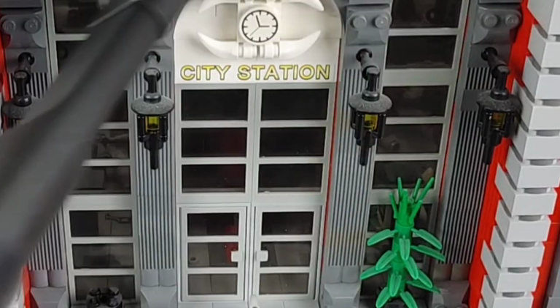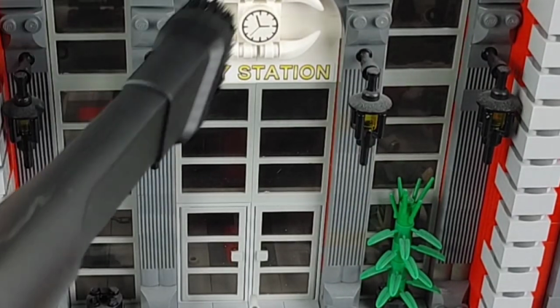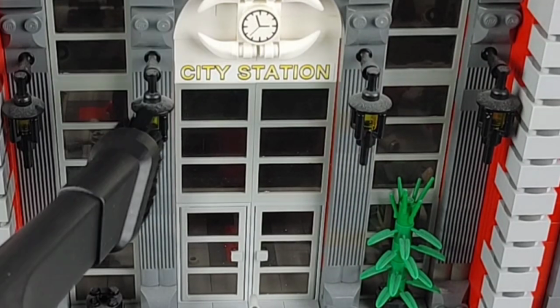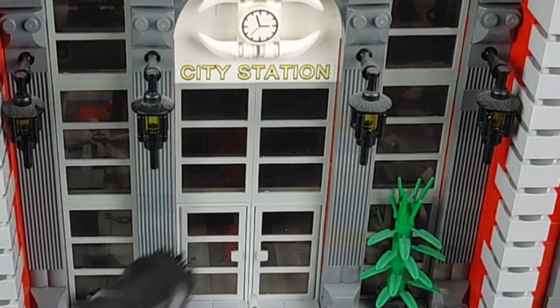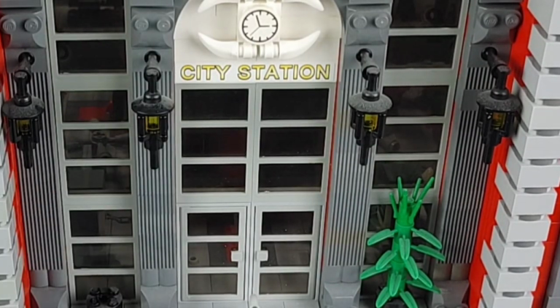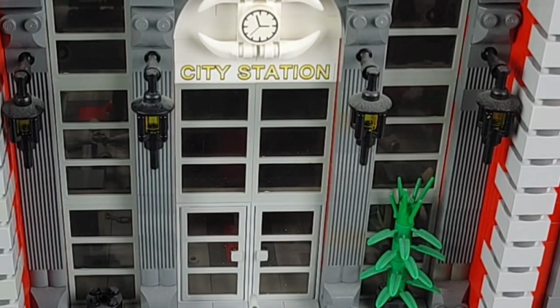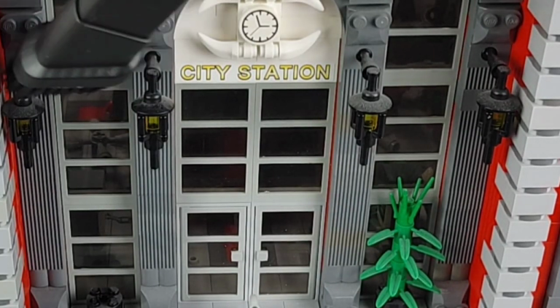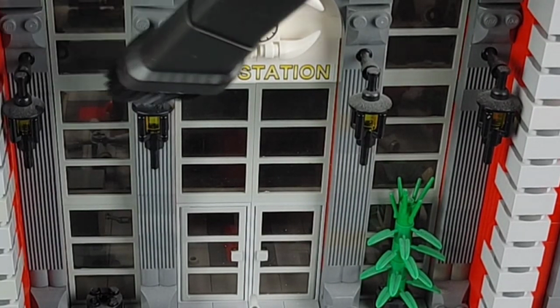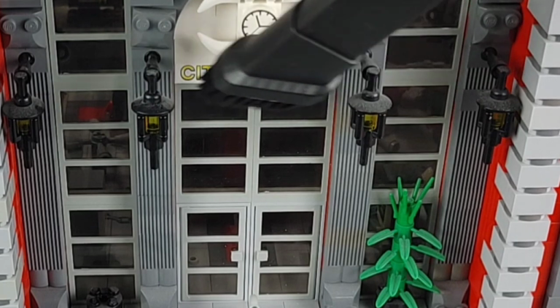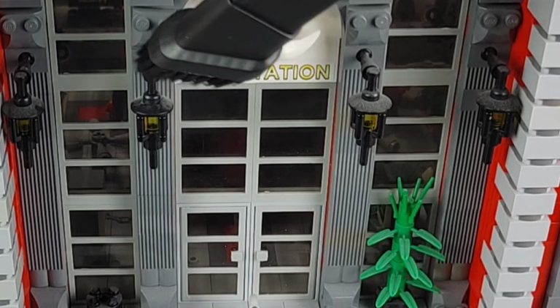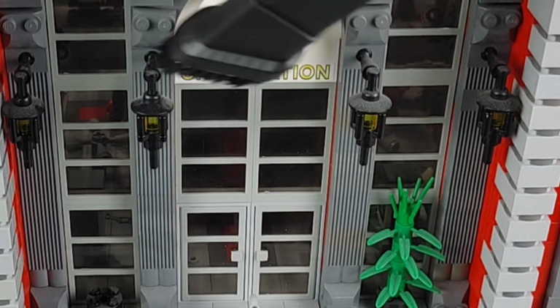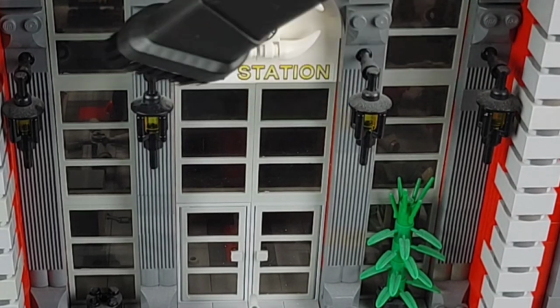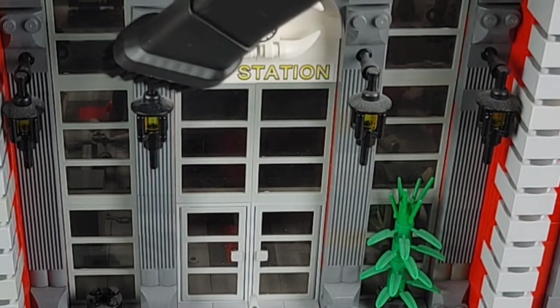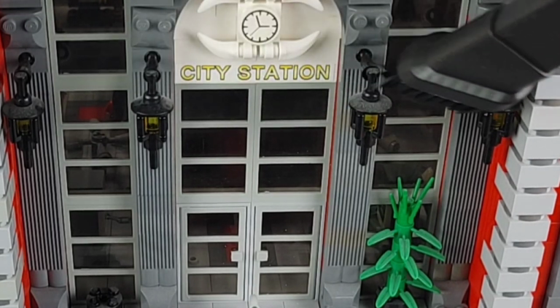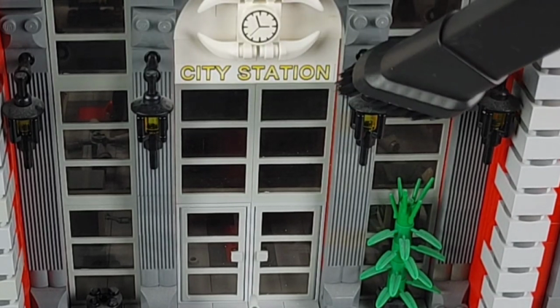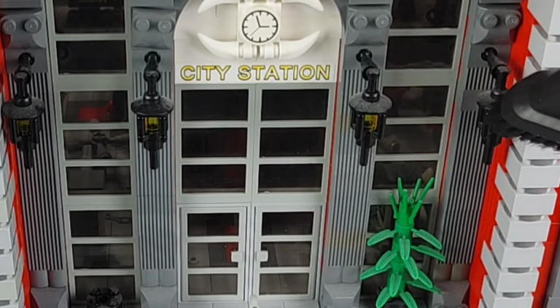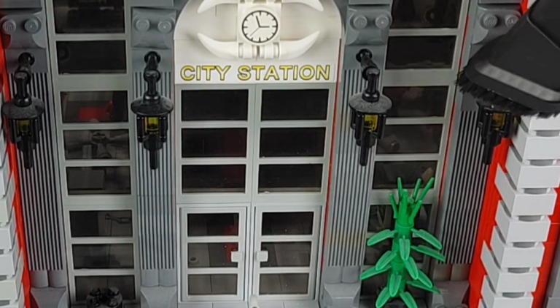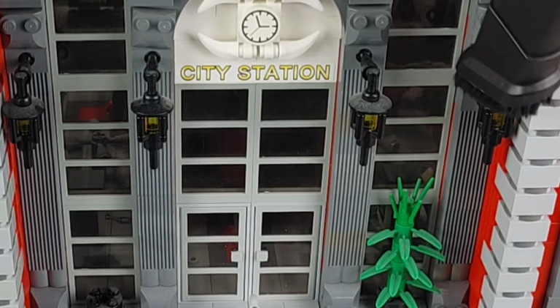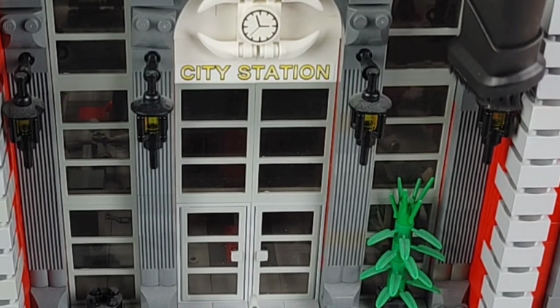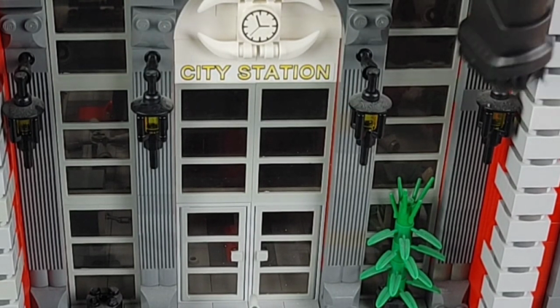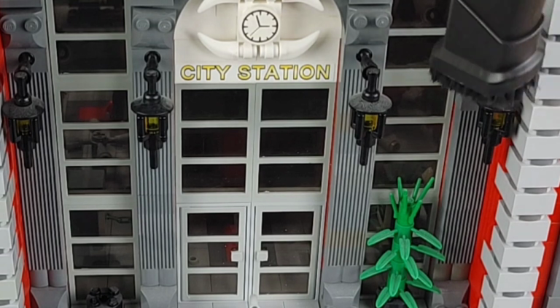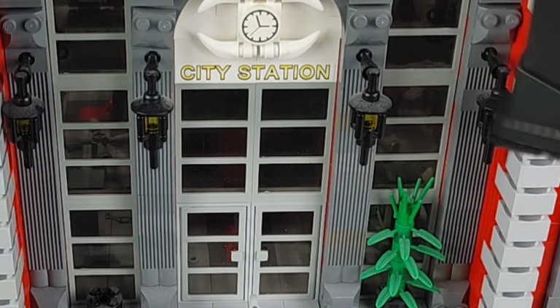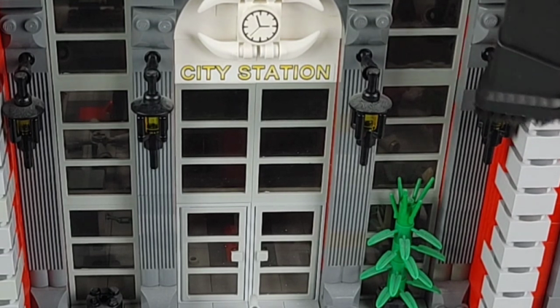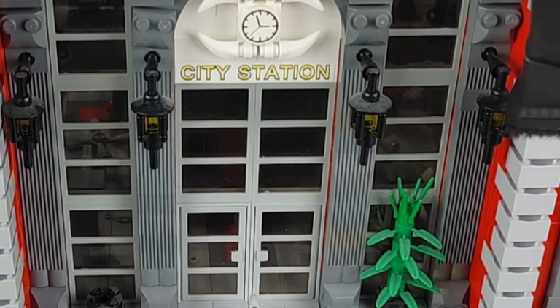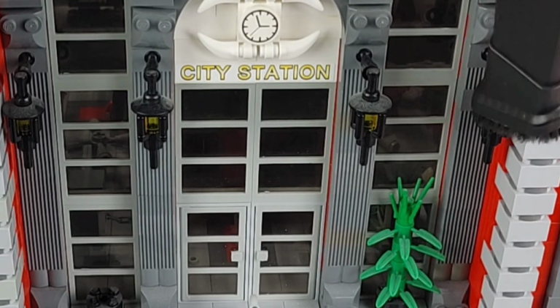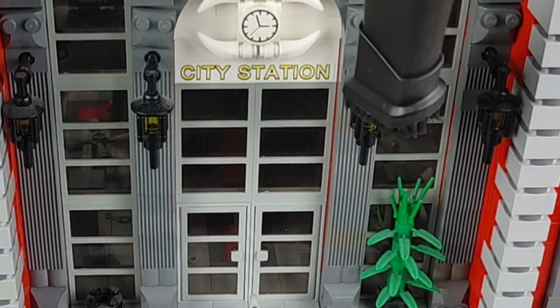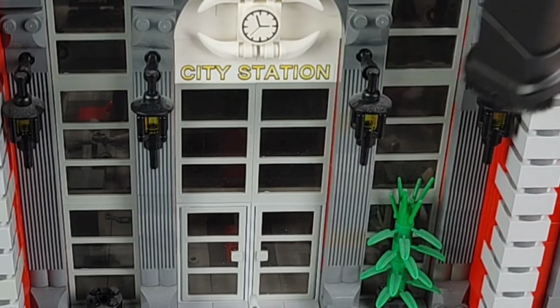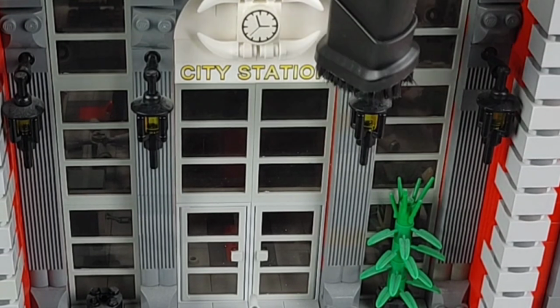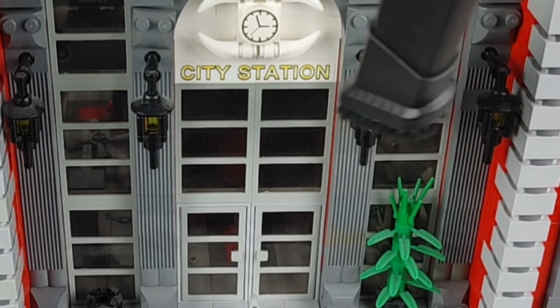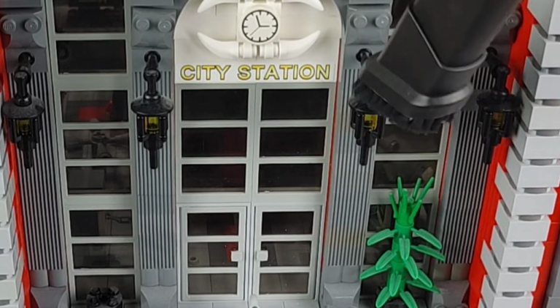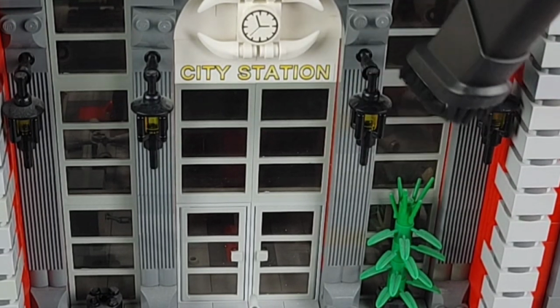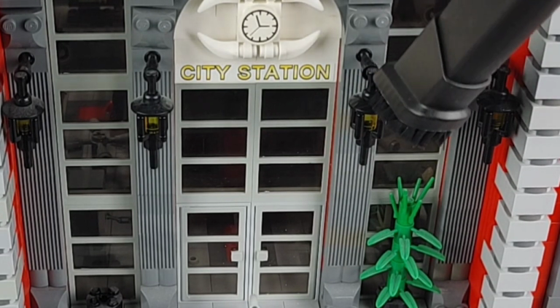My train station was an absolute disaster and I thought it was in dire need of a cleaning, so I thought I would demonstrate how well this can clean and vacuum your Lego builds to keep them nice and dust free.